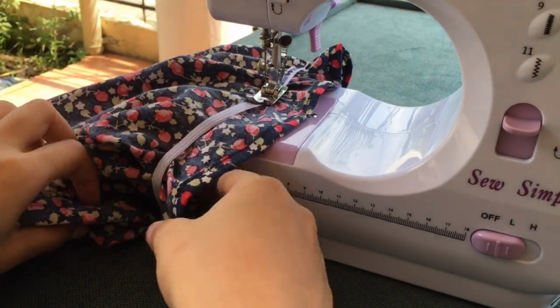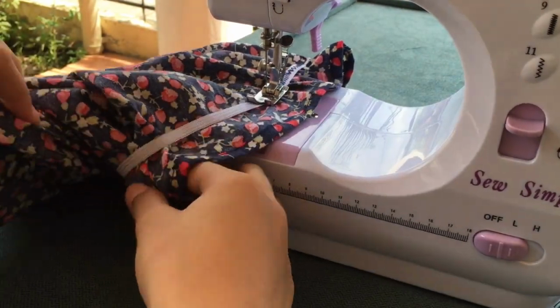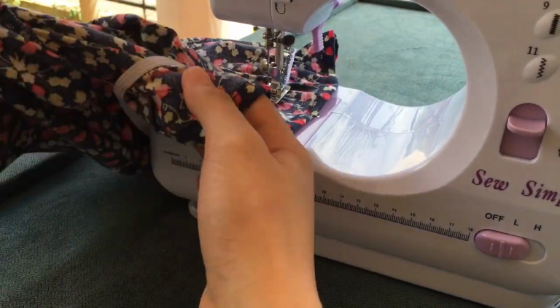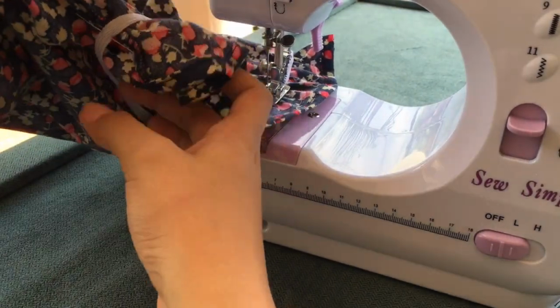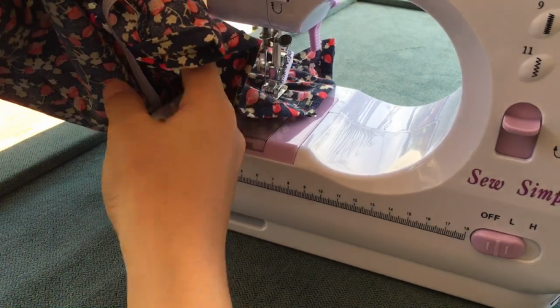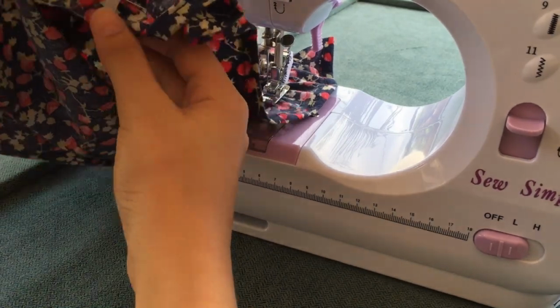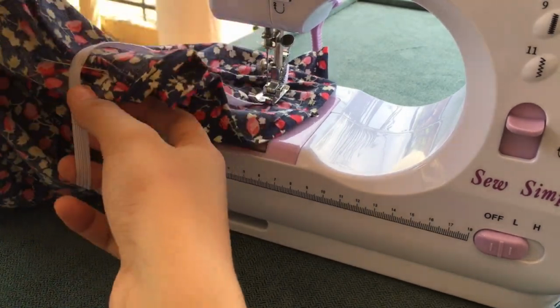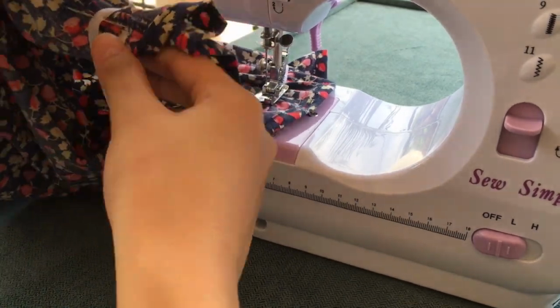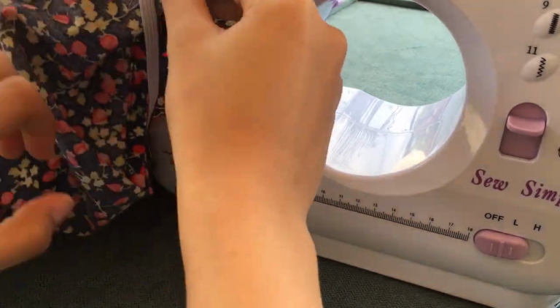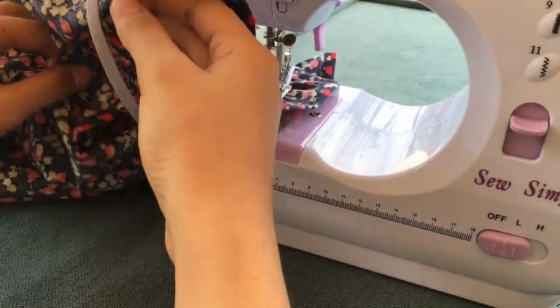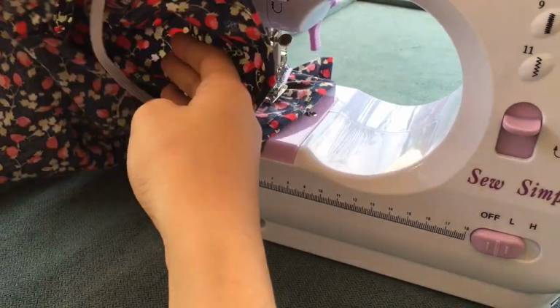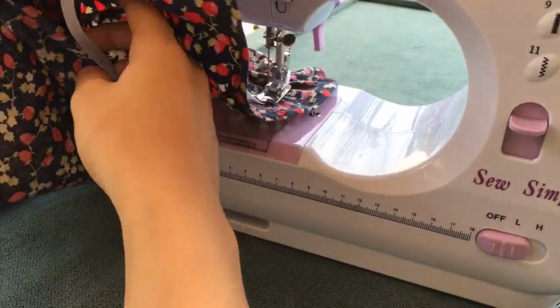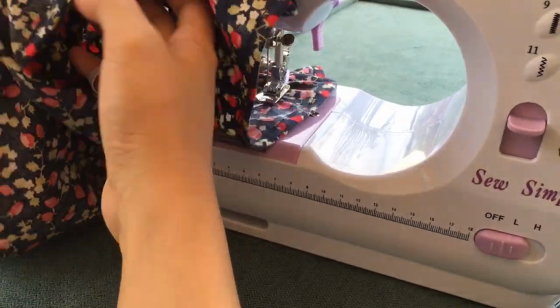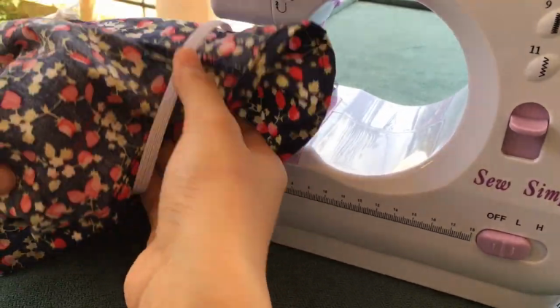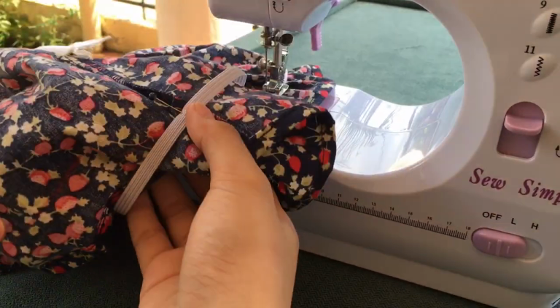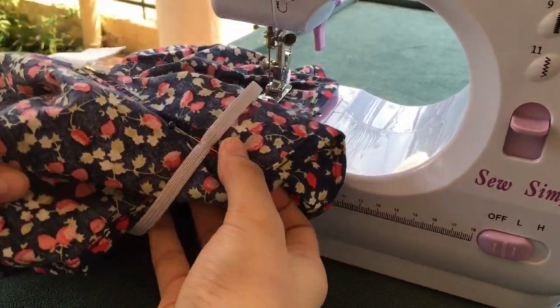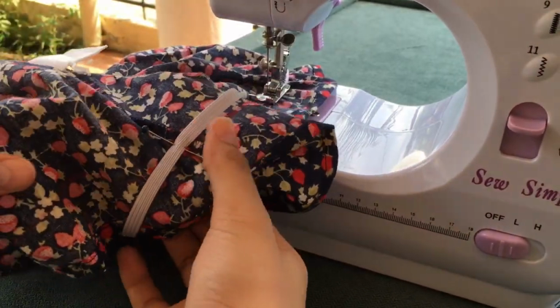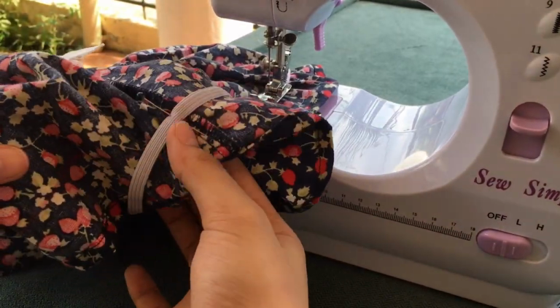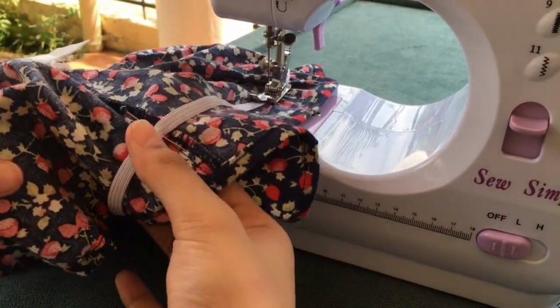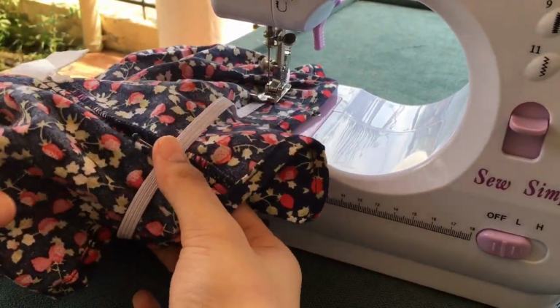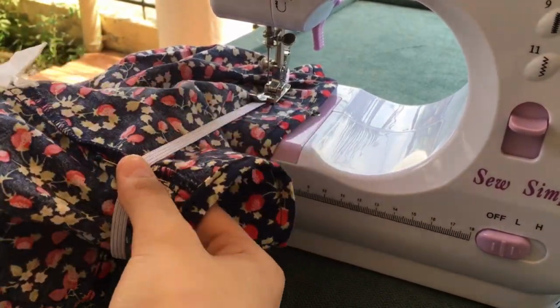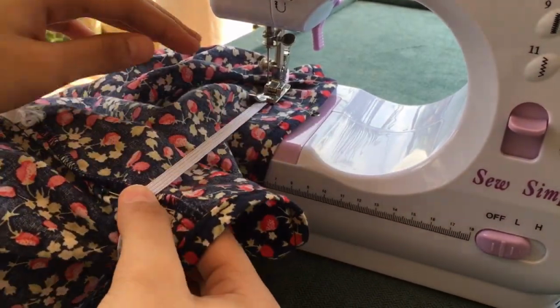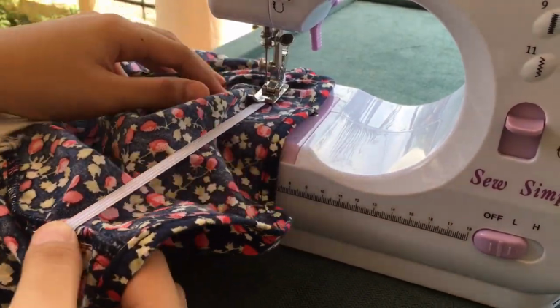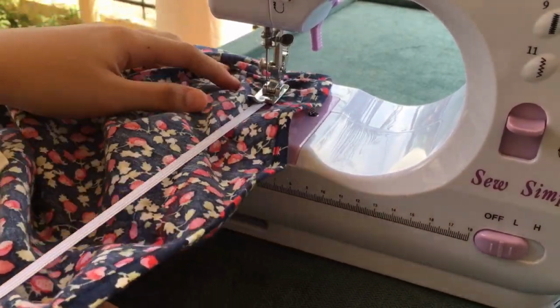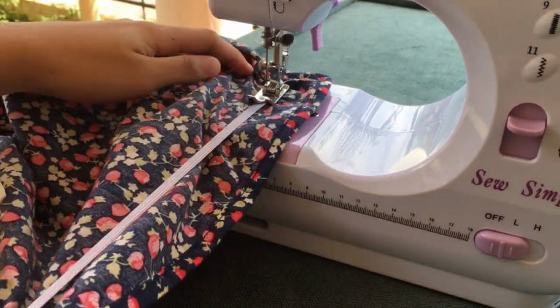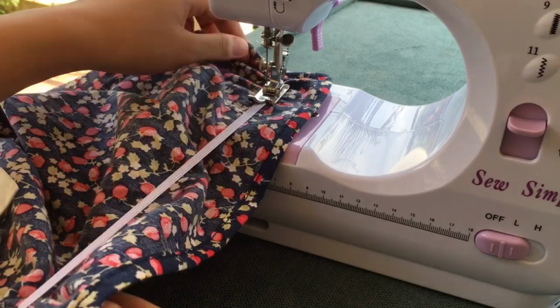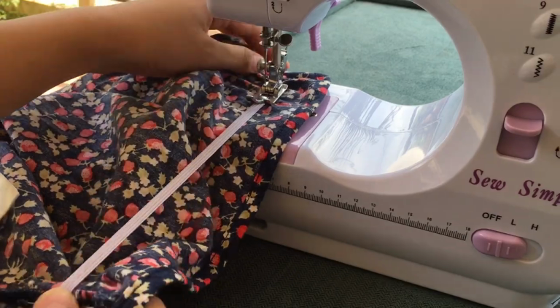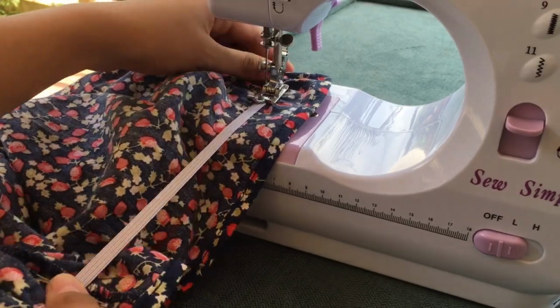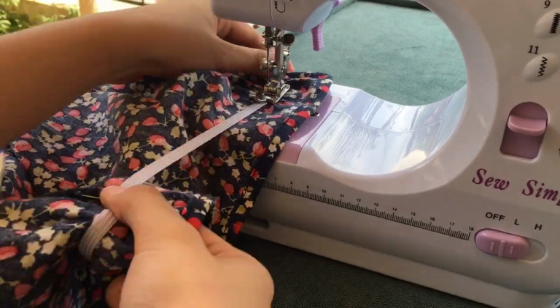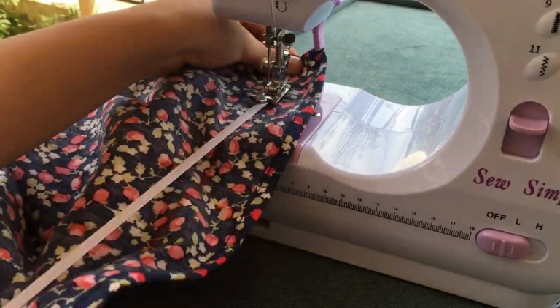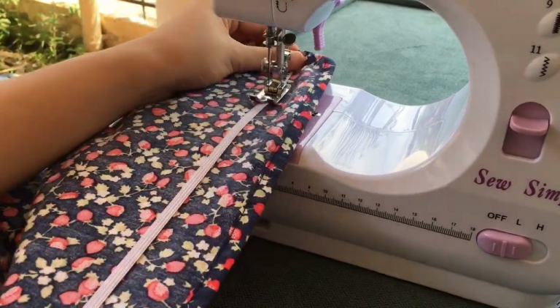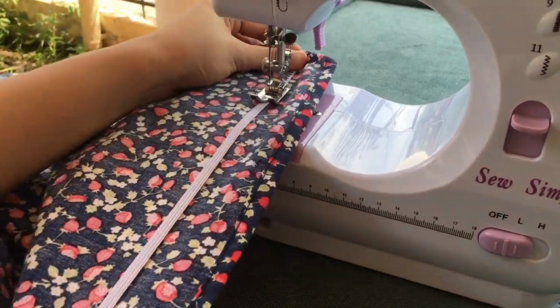And then, hawakan nyo lang yung next. Tapos, just repeat the steps. Hawakan nyo lang ng mabuti and stretch it up.